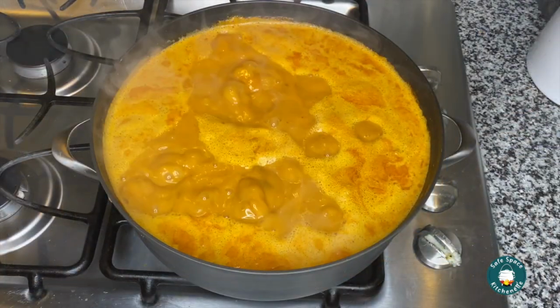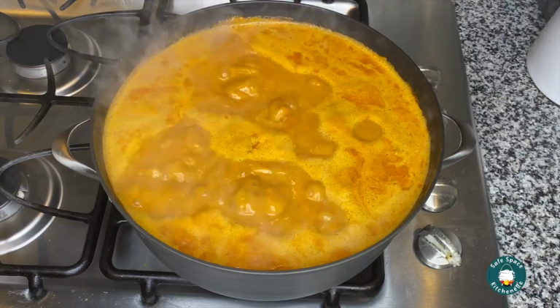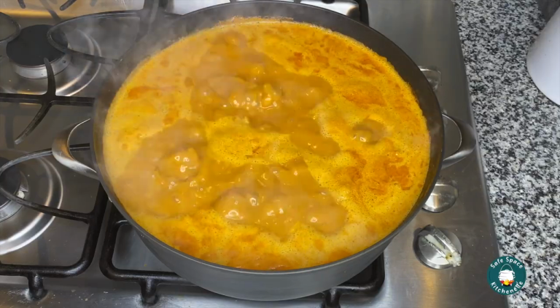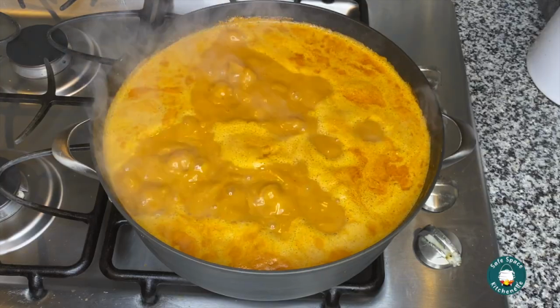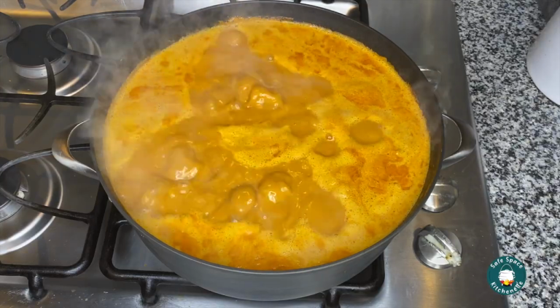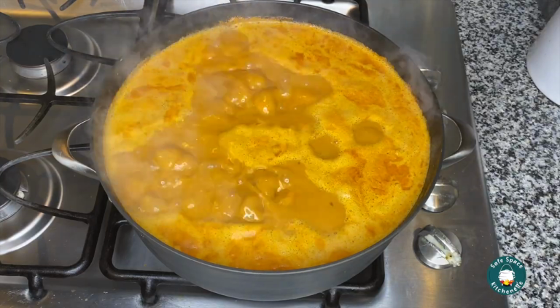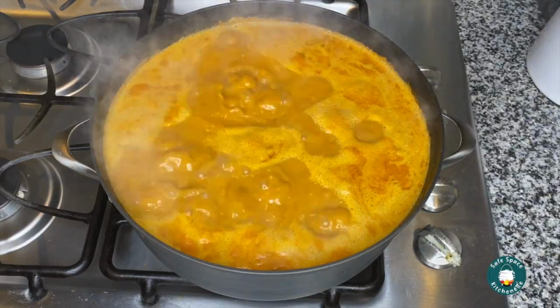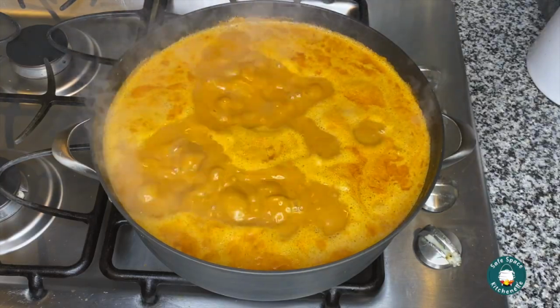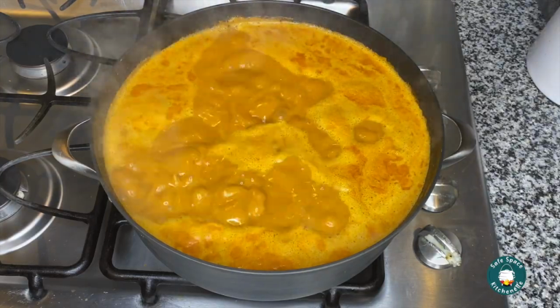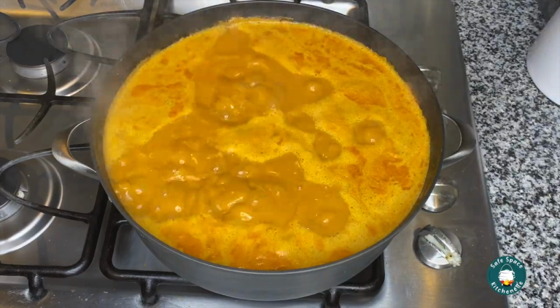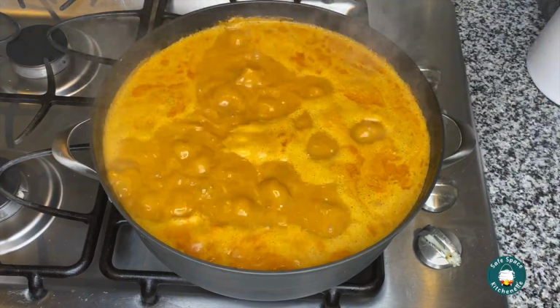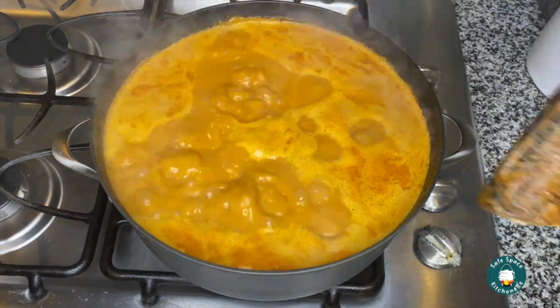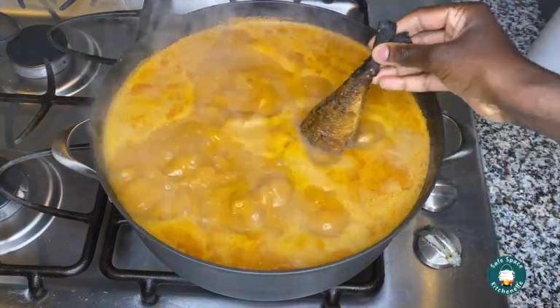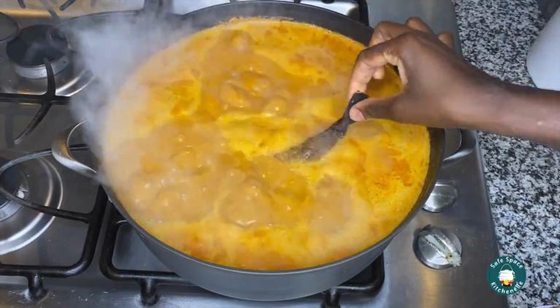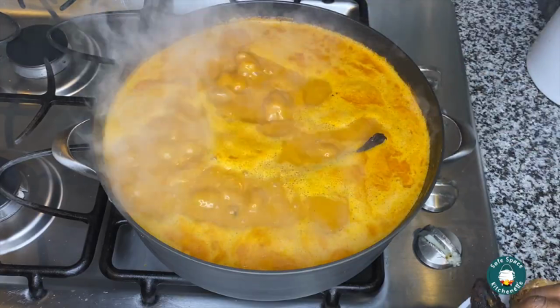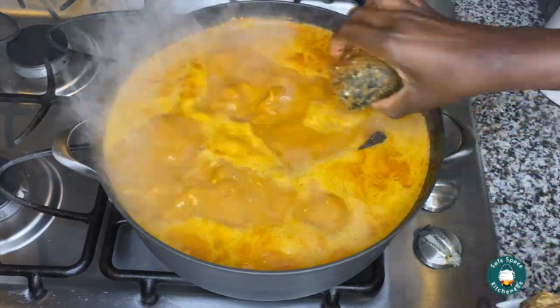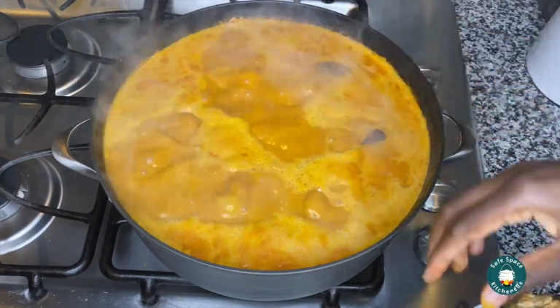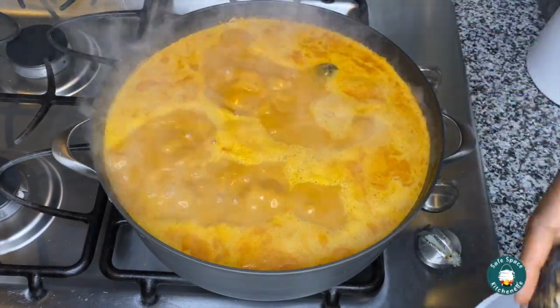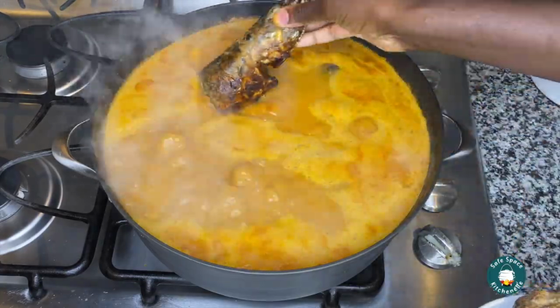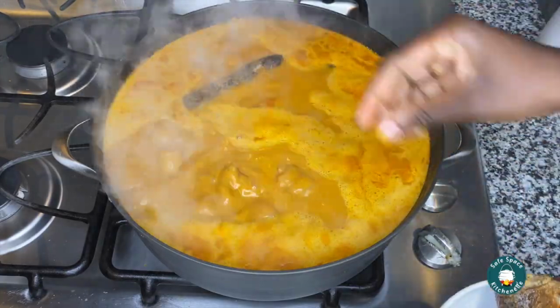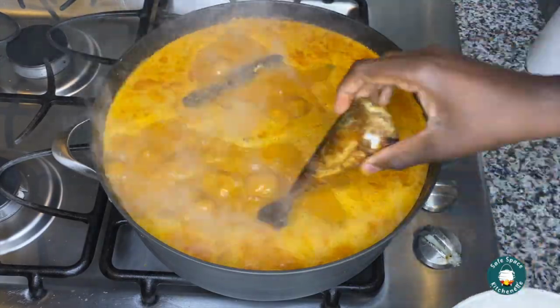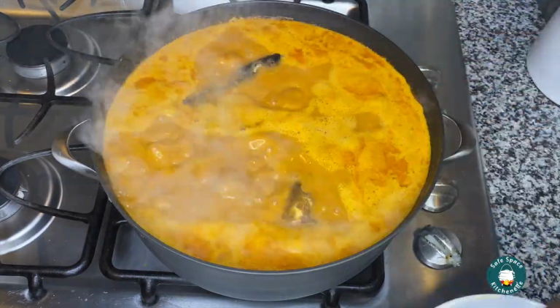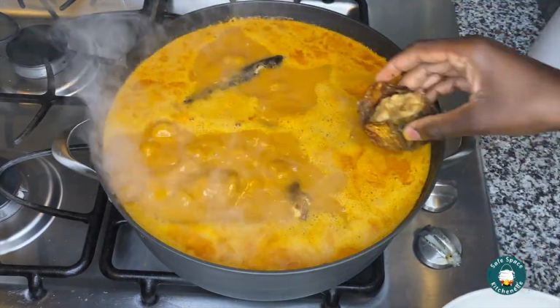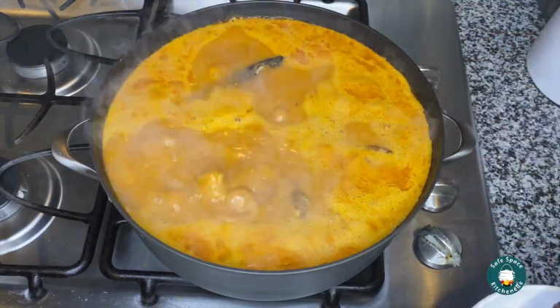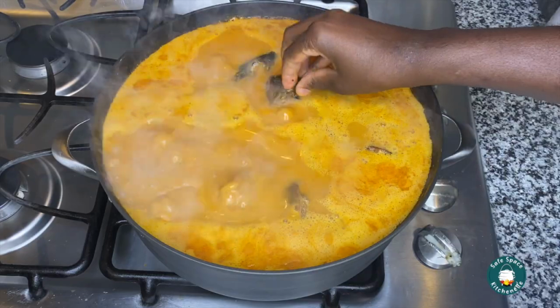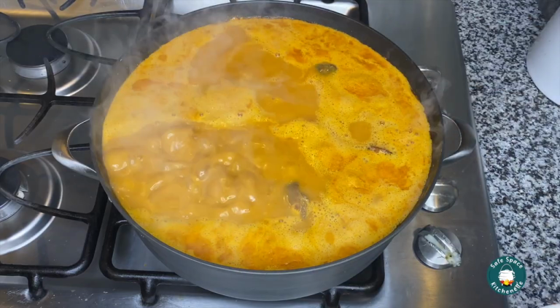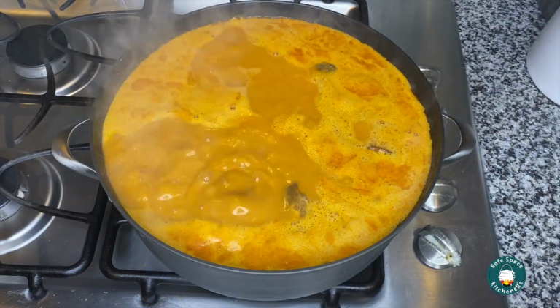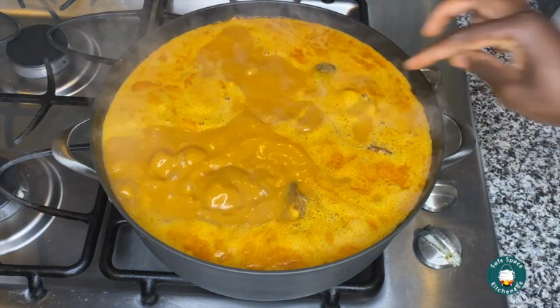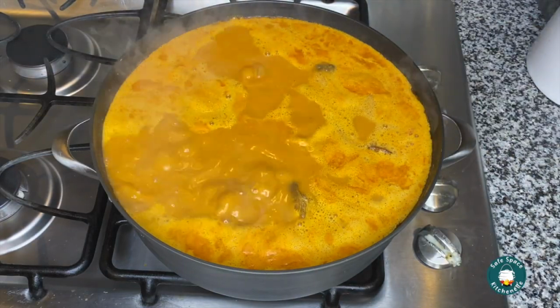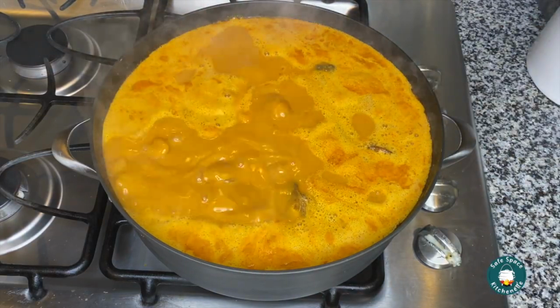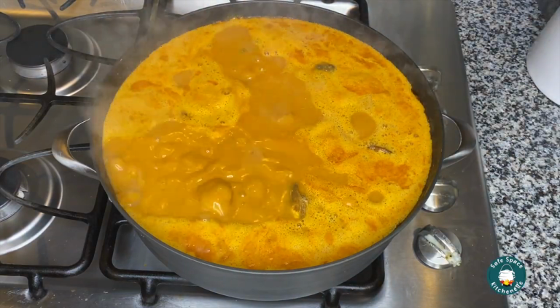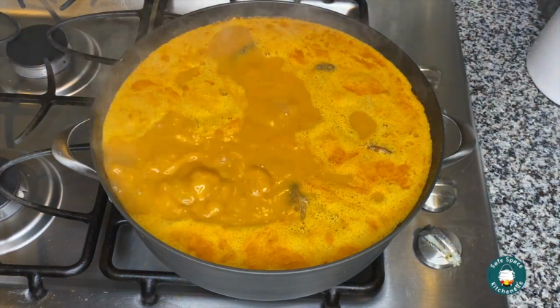My soup has been cooking for about 10 minutes. I go ahead and add my mackerel. Once the mackerel is added, I lower the heat and continue to let it cook for another five to ten minutes.